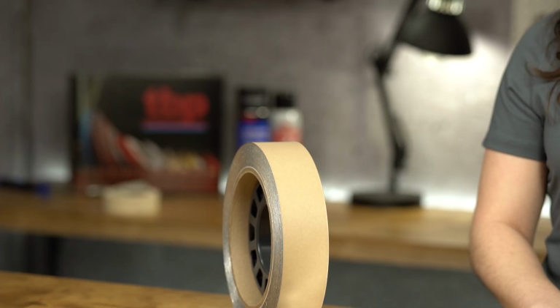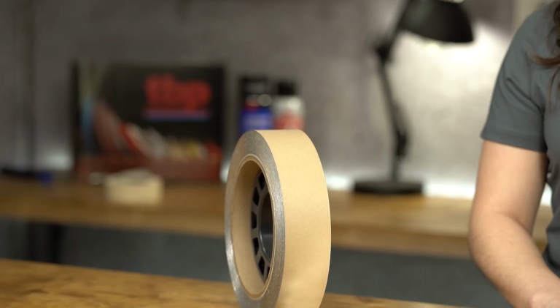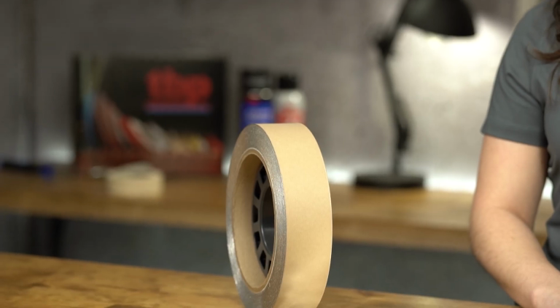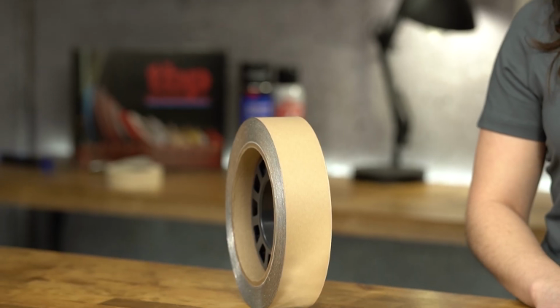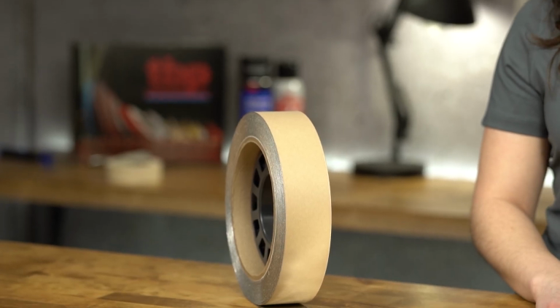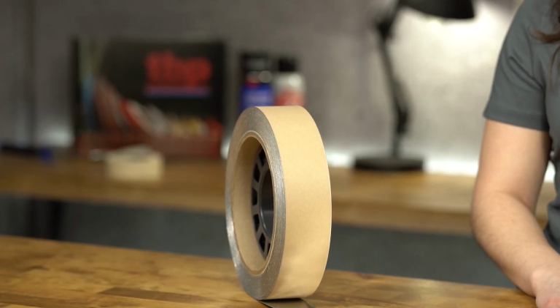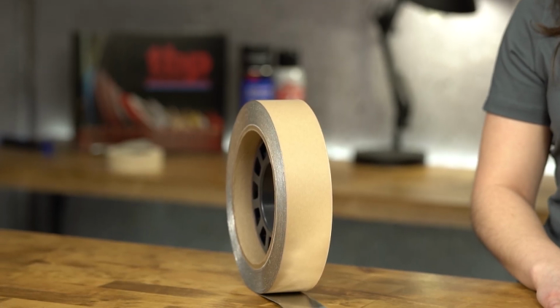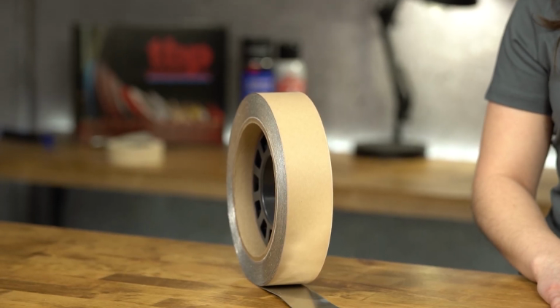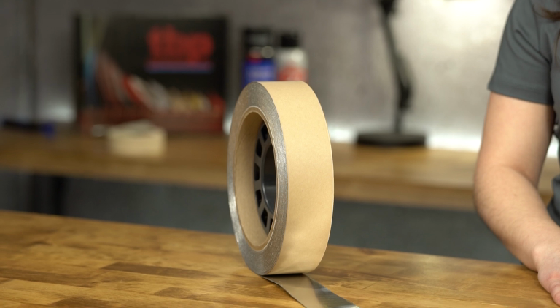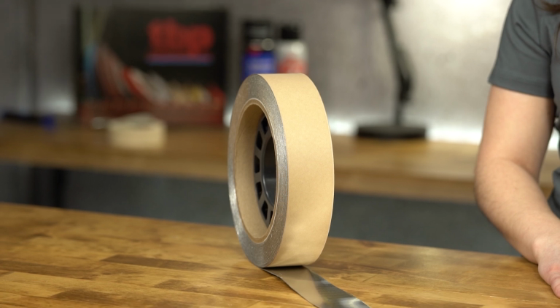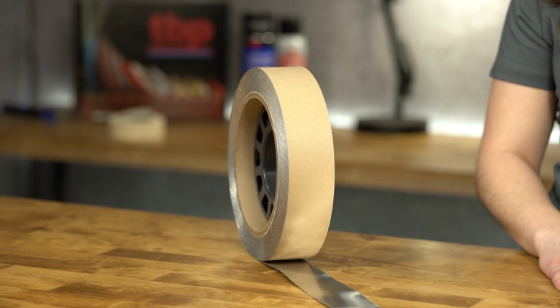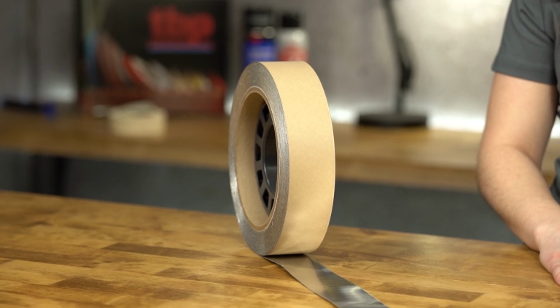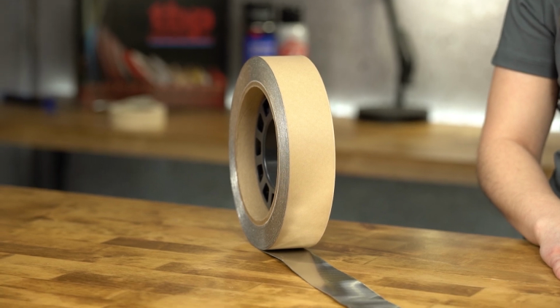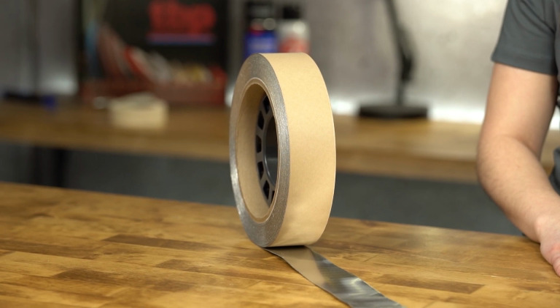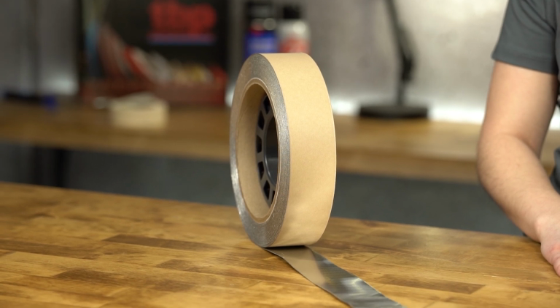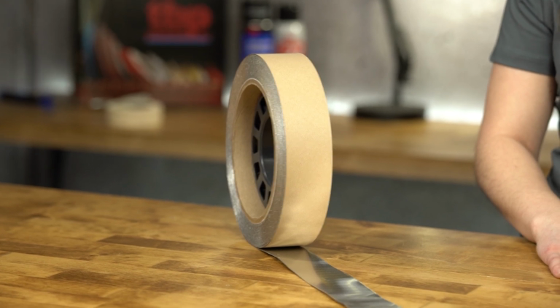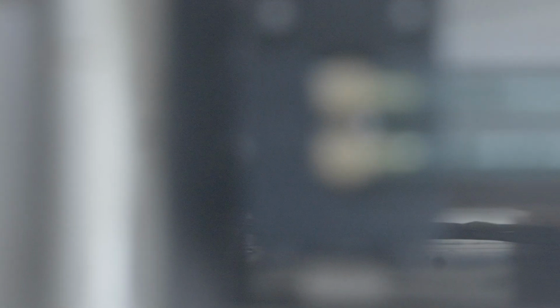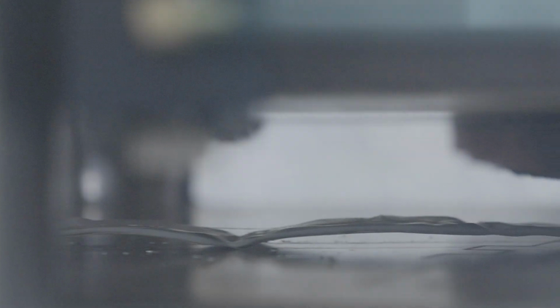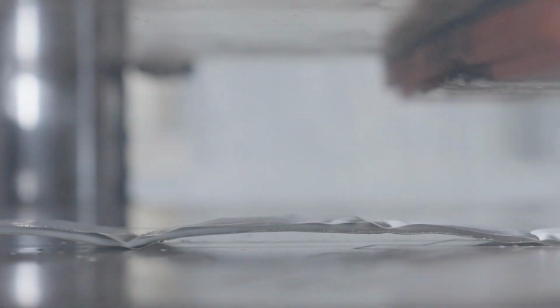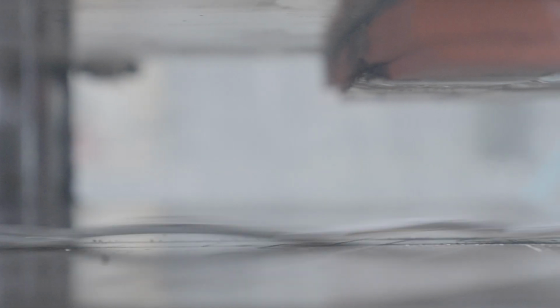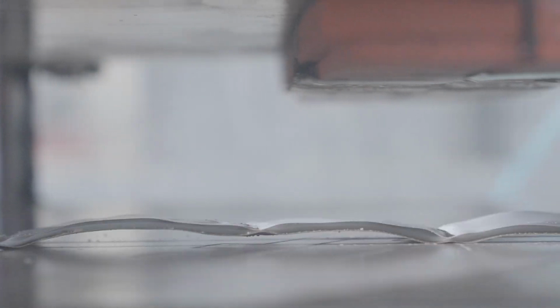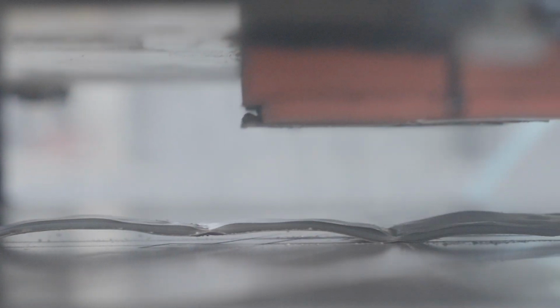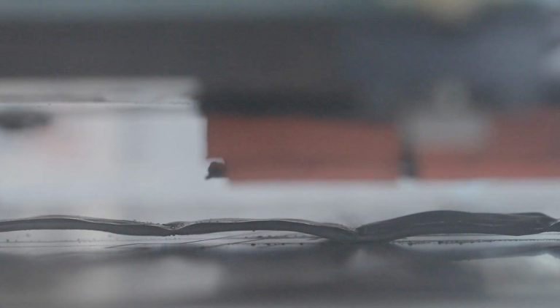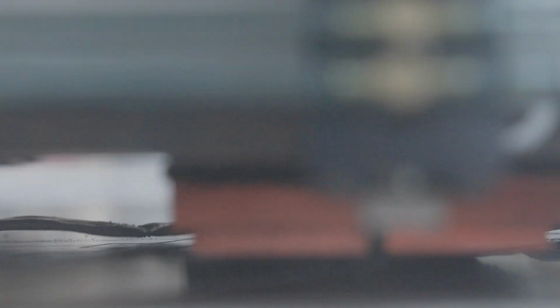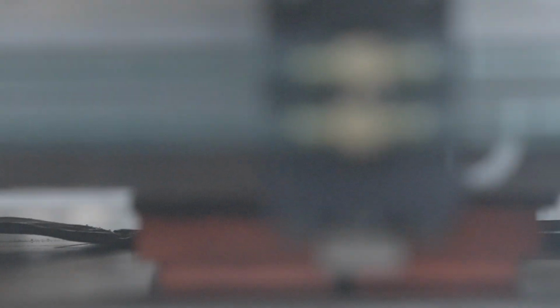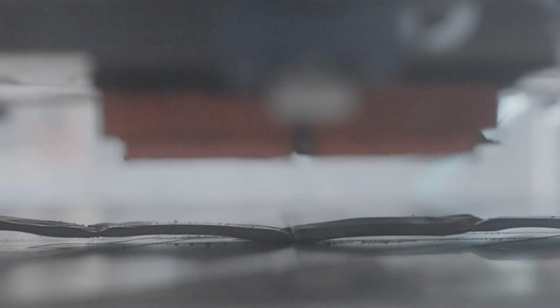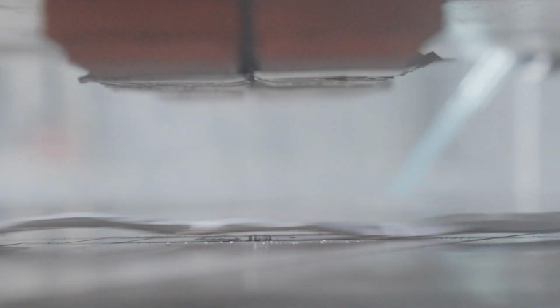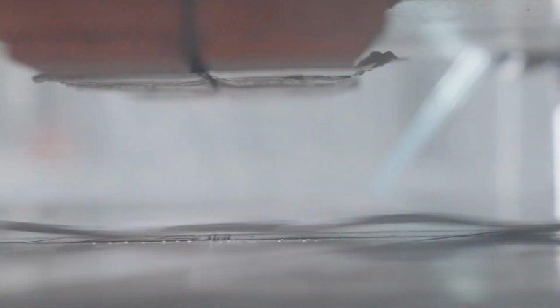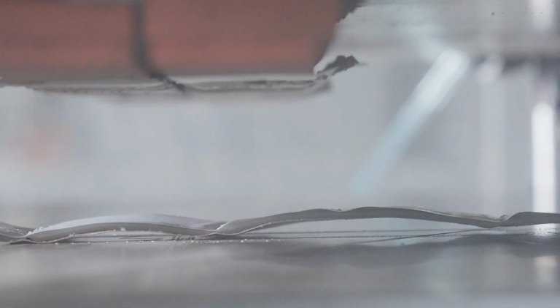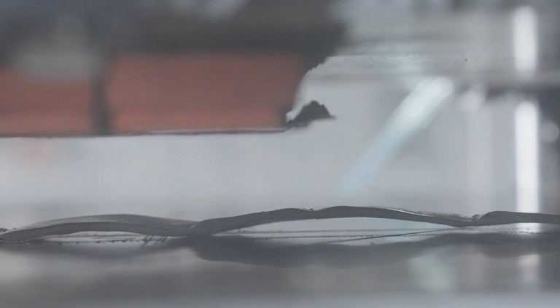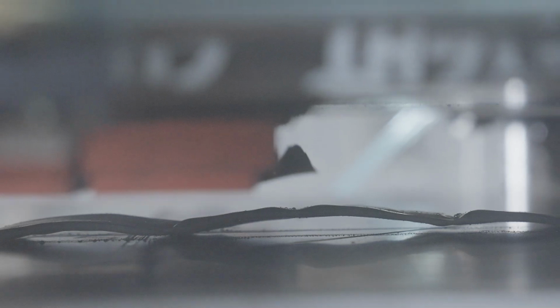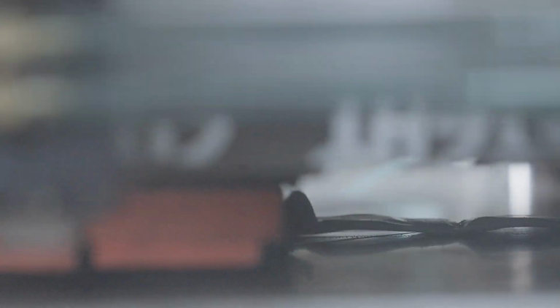3M Damping Foil Tape 2552 is available in rolls 2 inches wide to 23.5 inches wide. At TBP, we can die cut 2552 to any shape you need for efficient and hassle-free application.